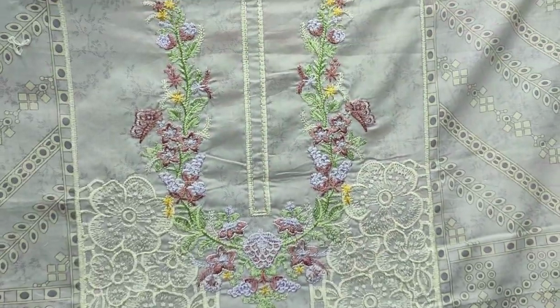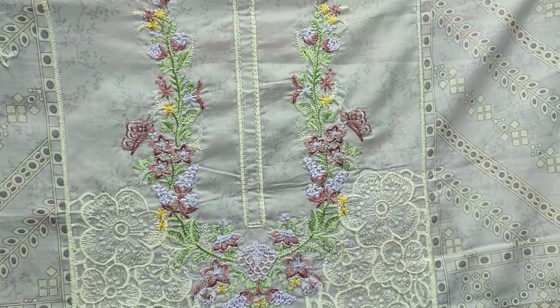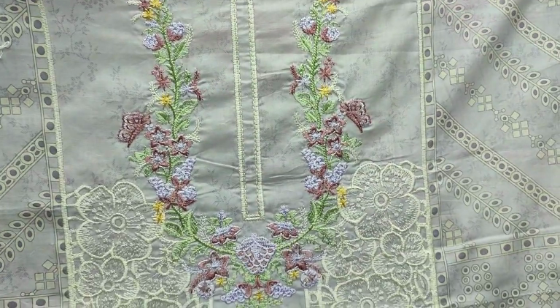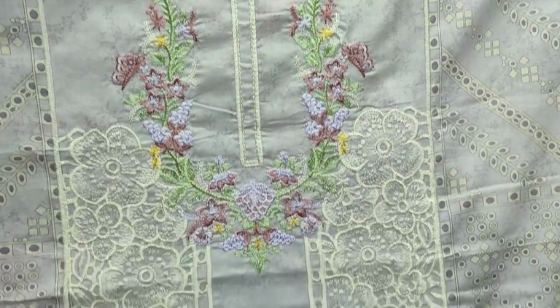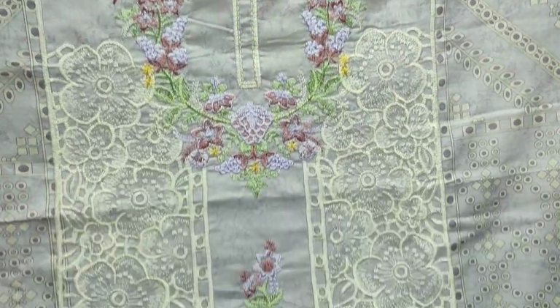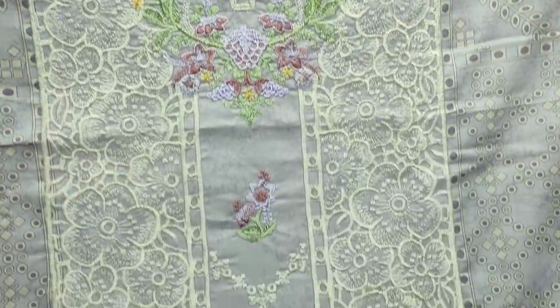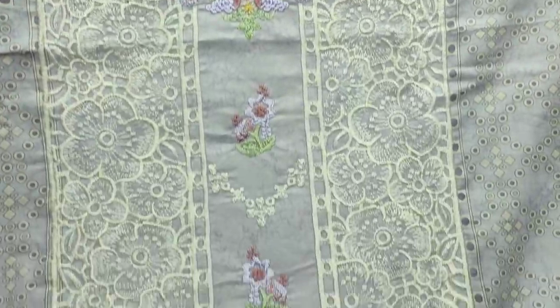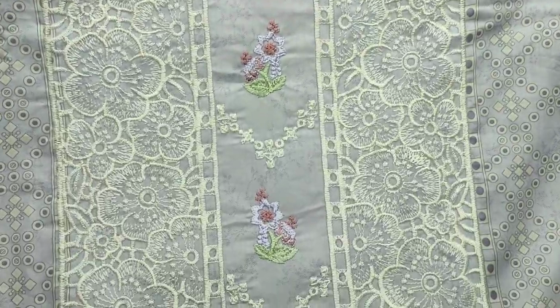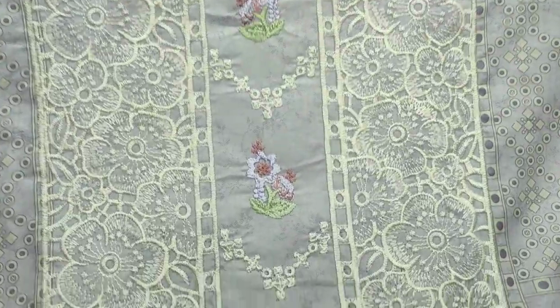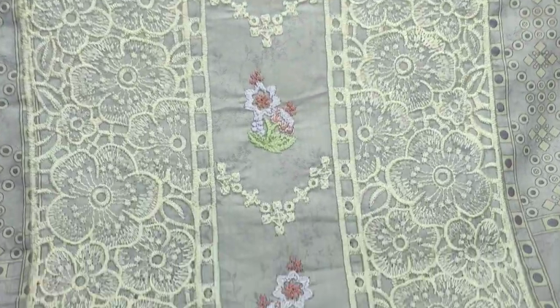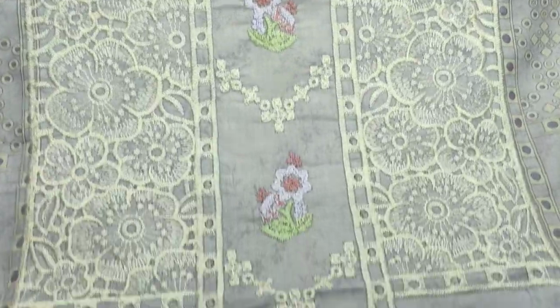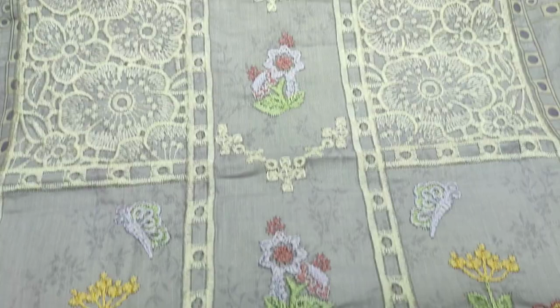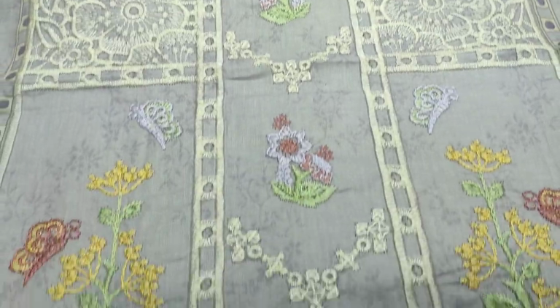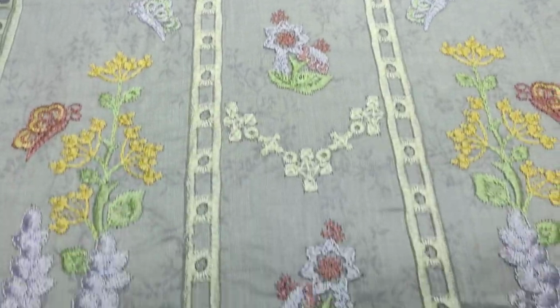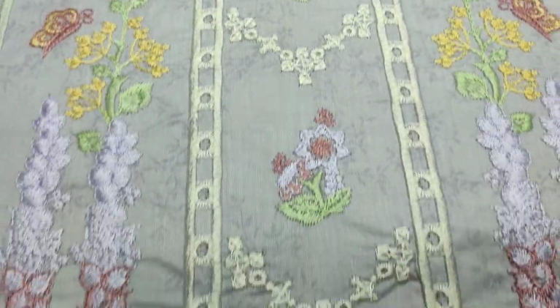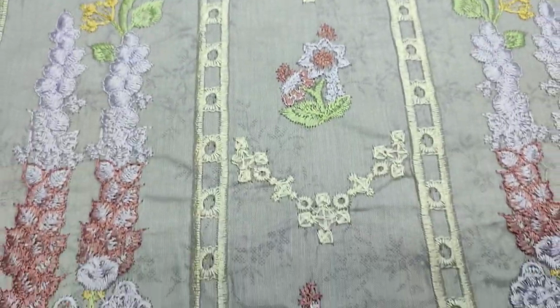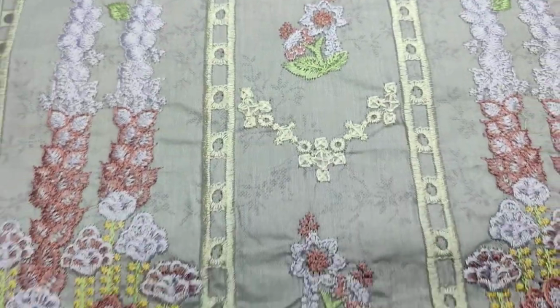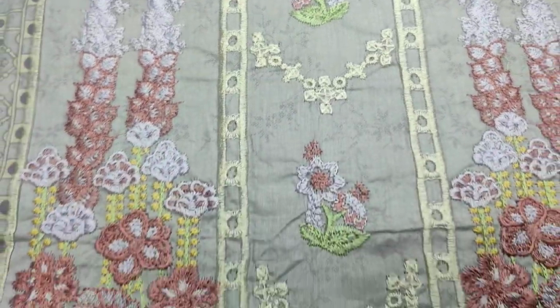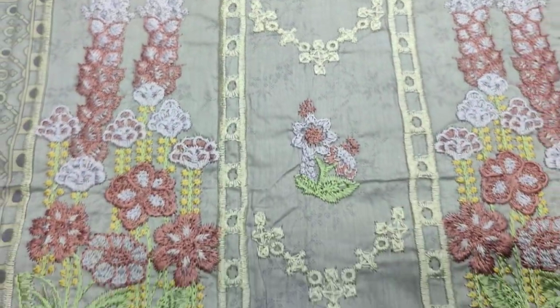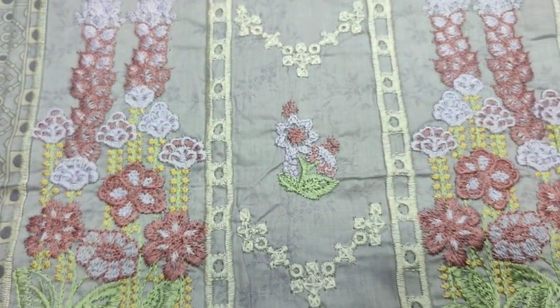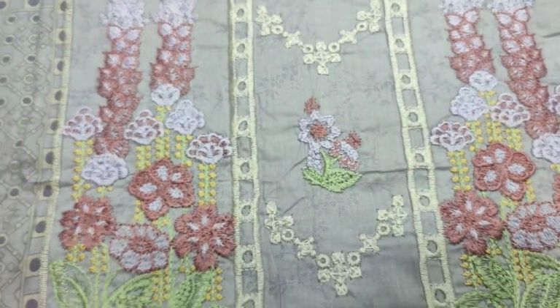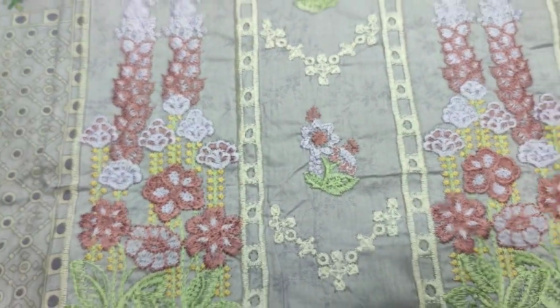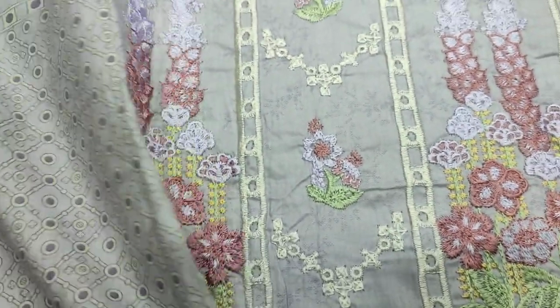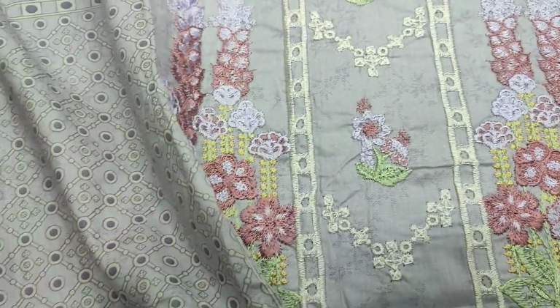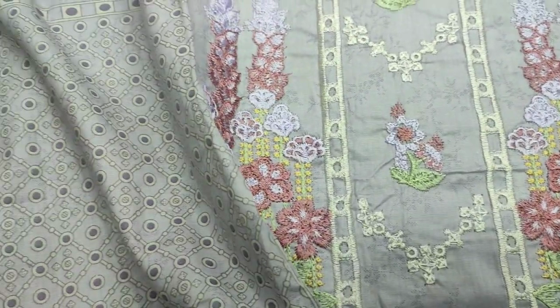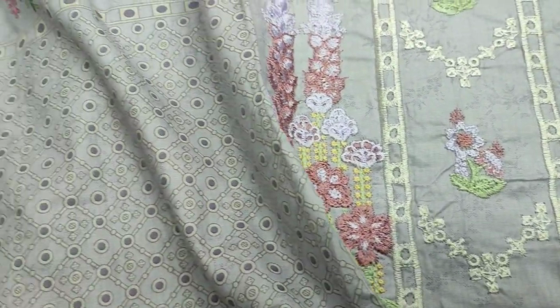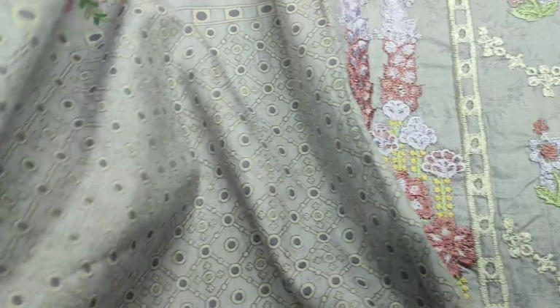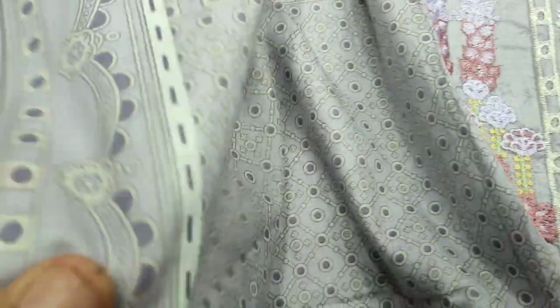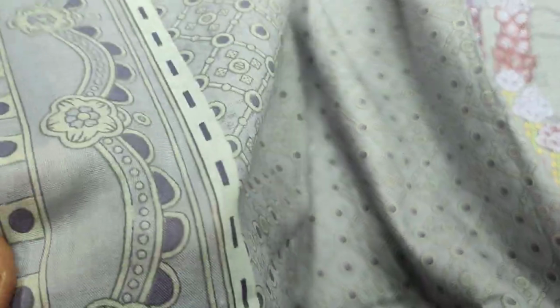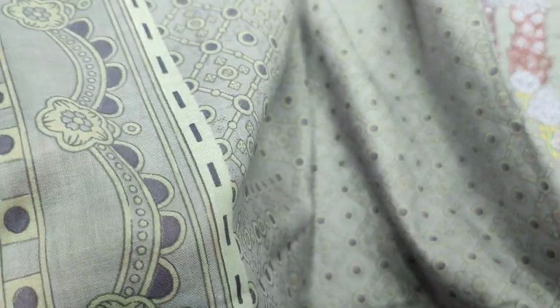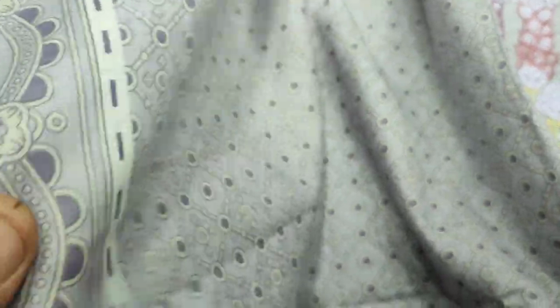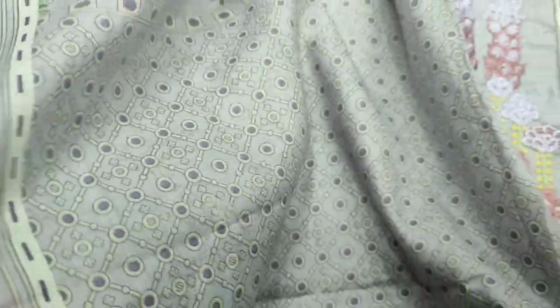Embroidered neck, long neck with threadwork. All printed — it is a good fabric.